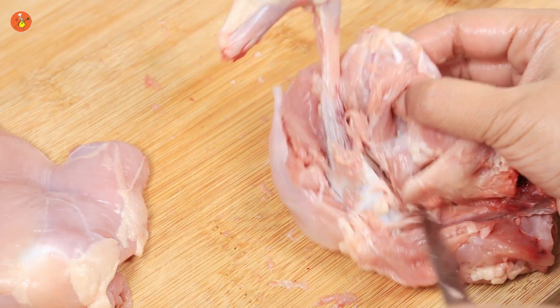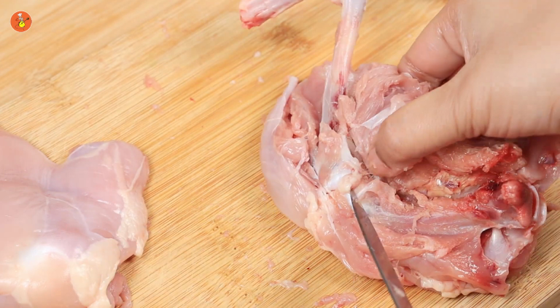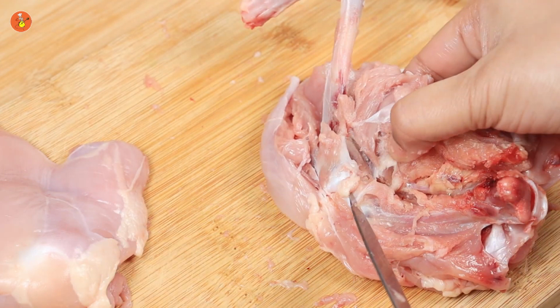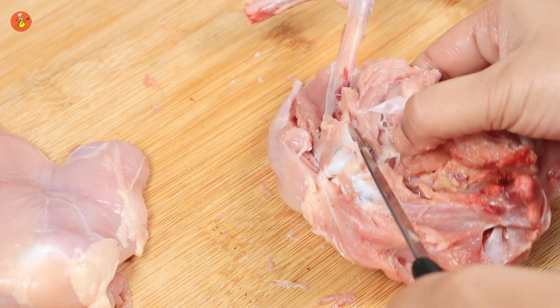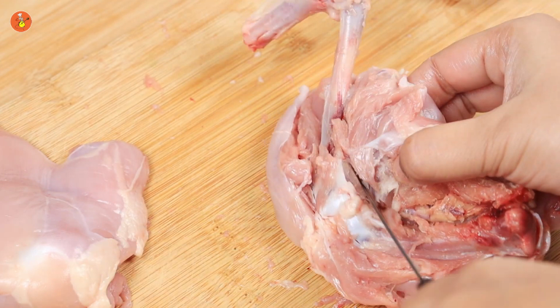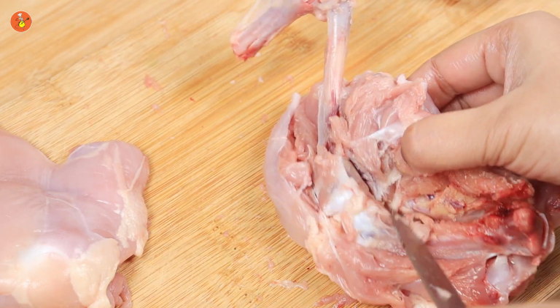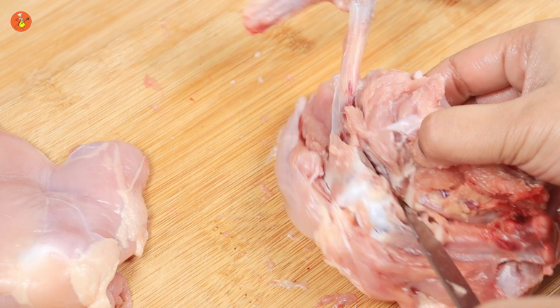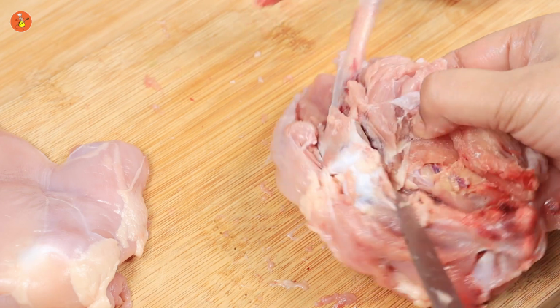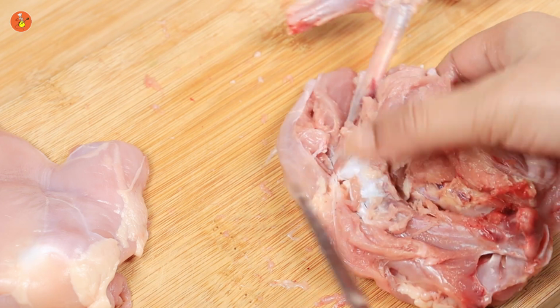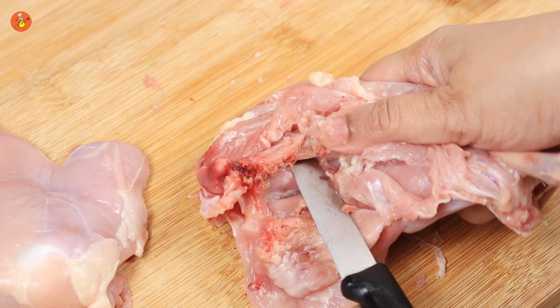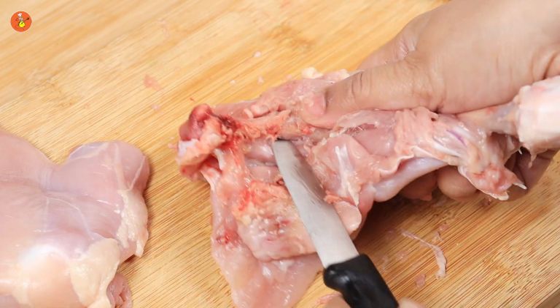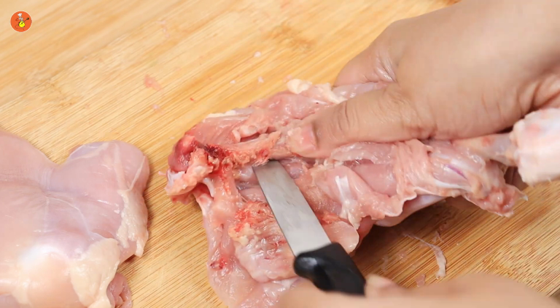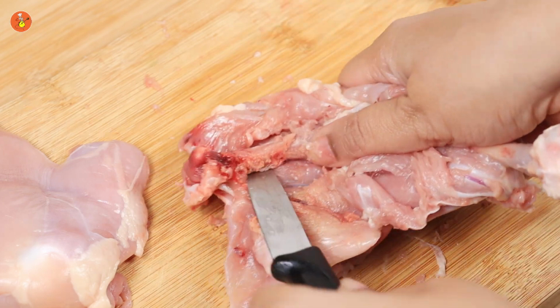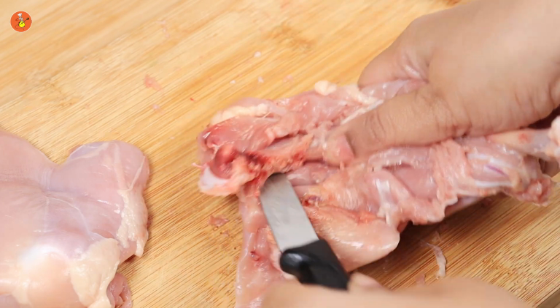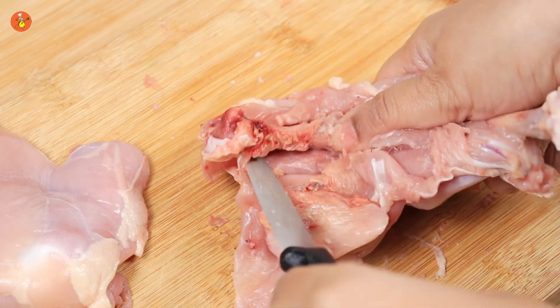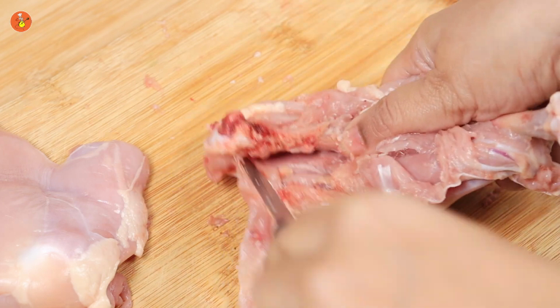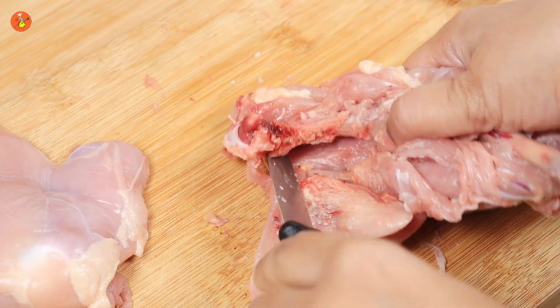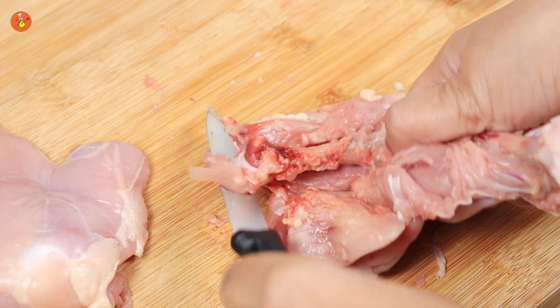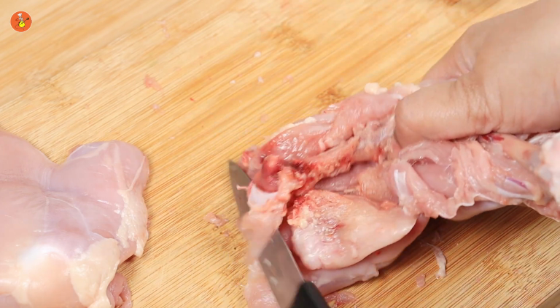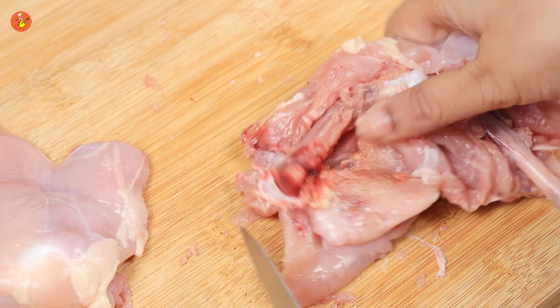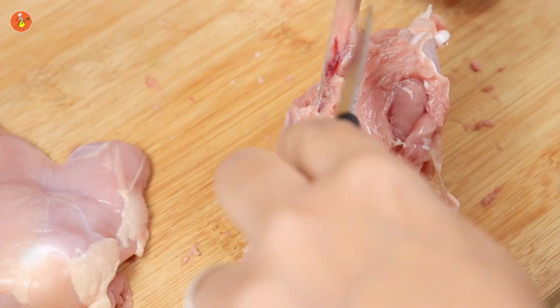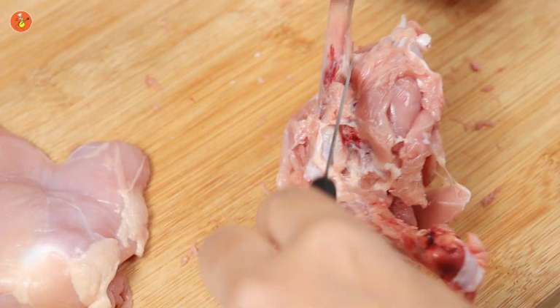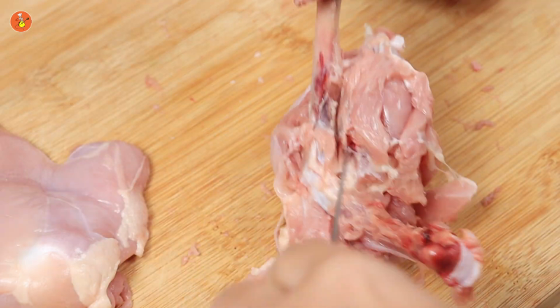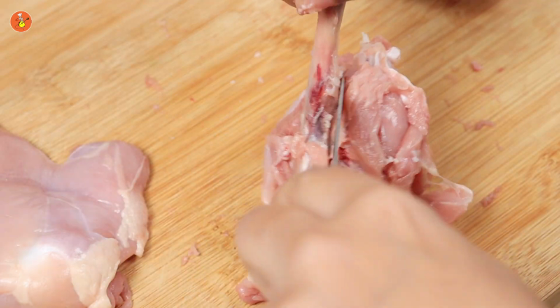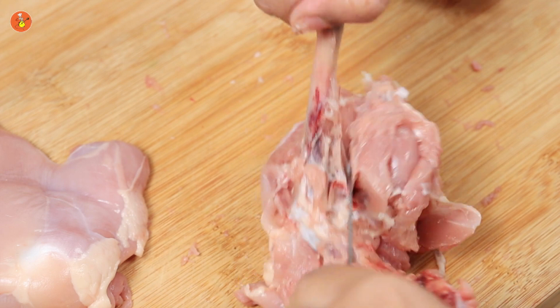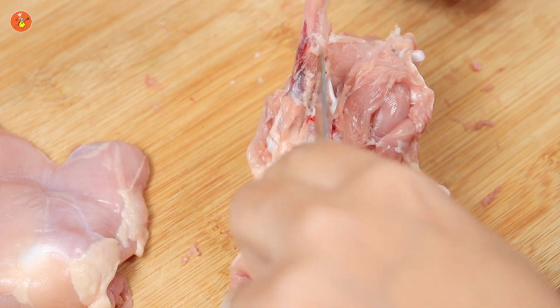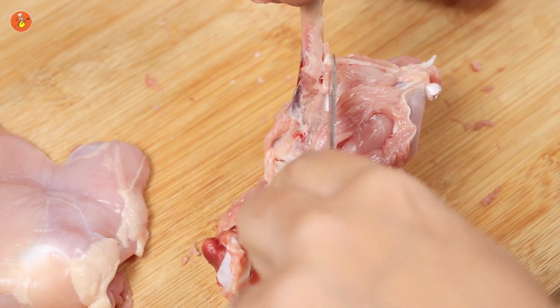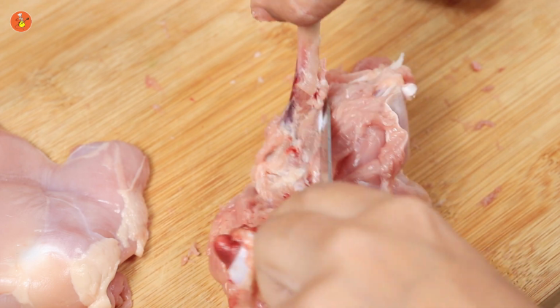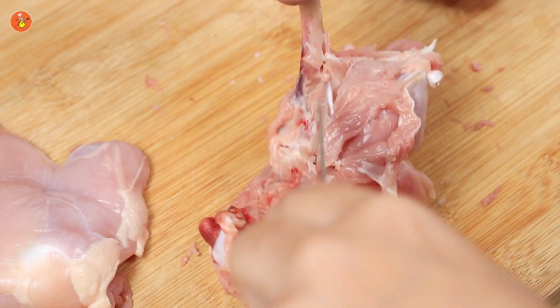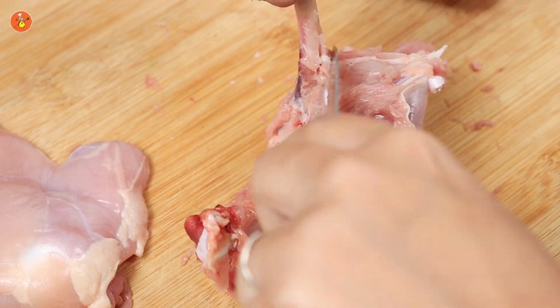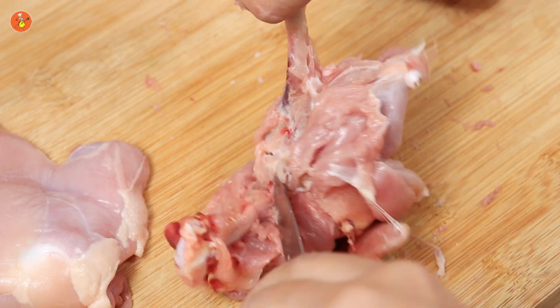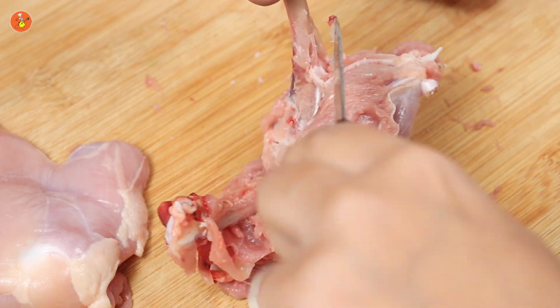The sharper your knife is — especially the tip portion — the more flawless the entire process becomes. In fact, I would say my knife could have been a little more sharp.